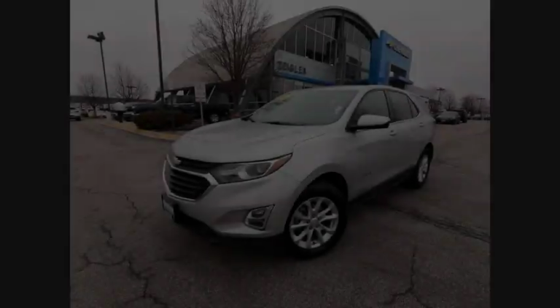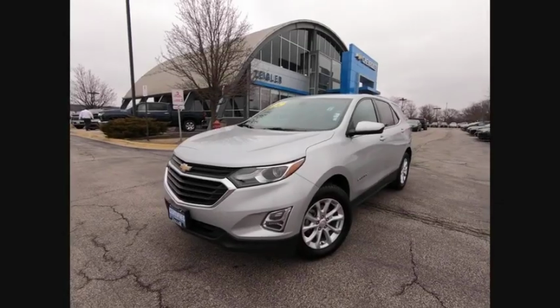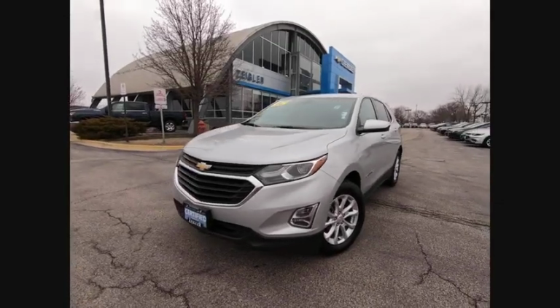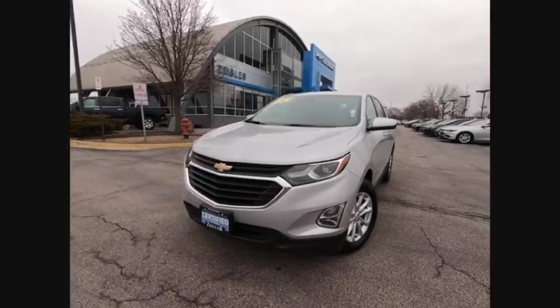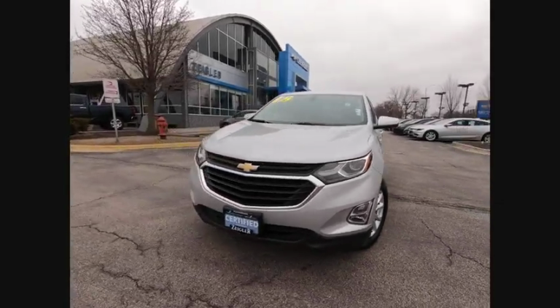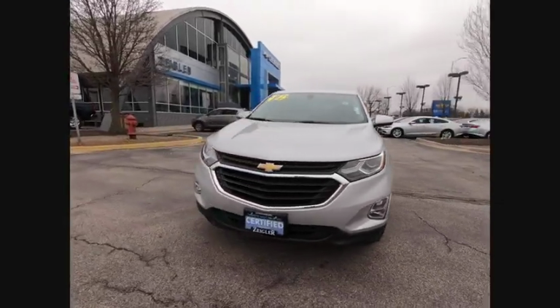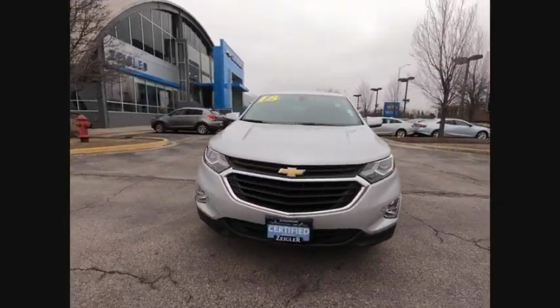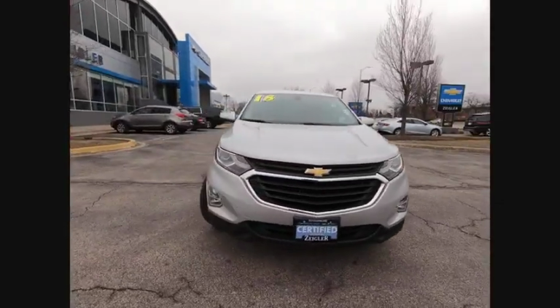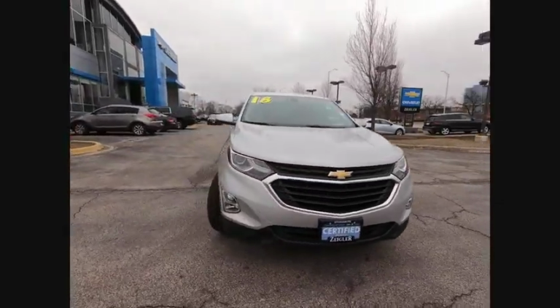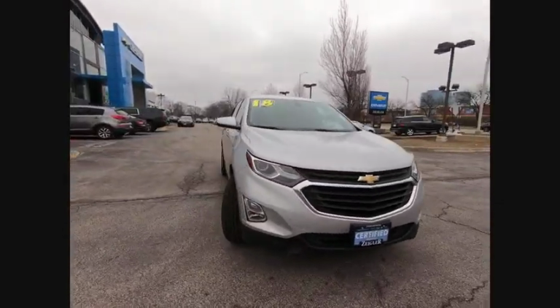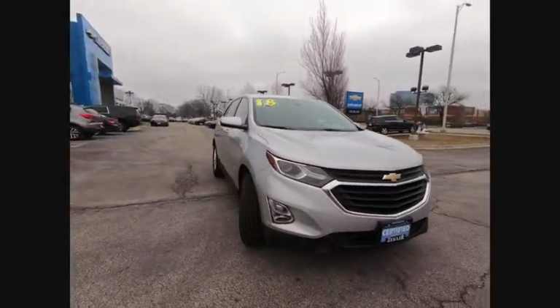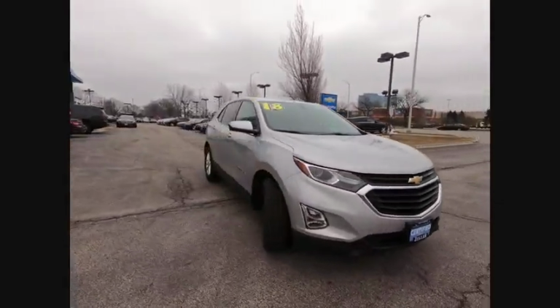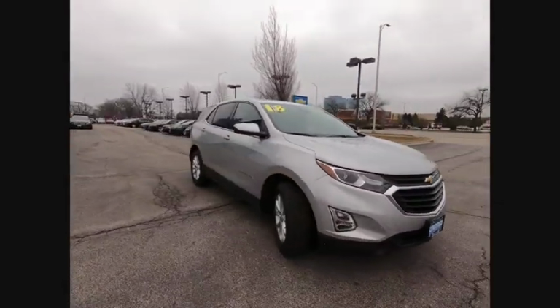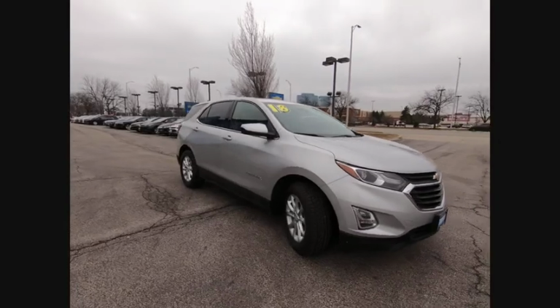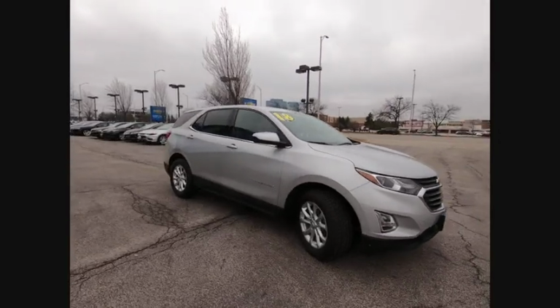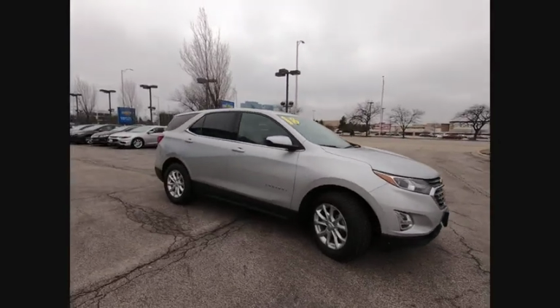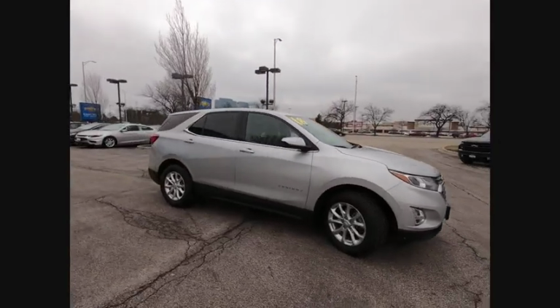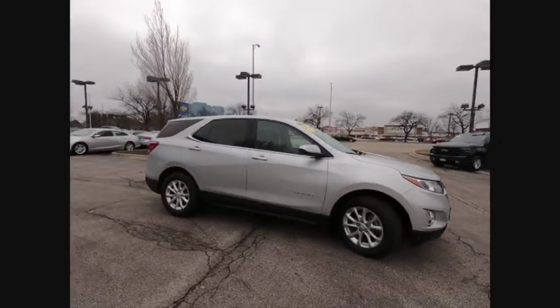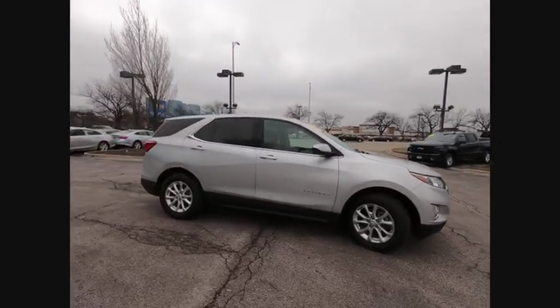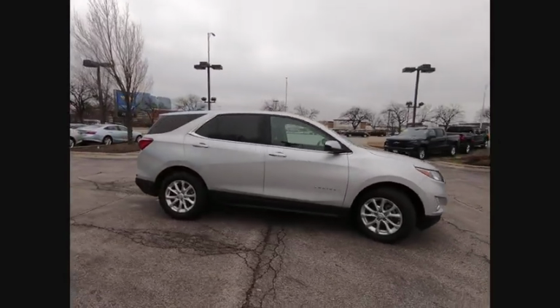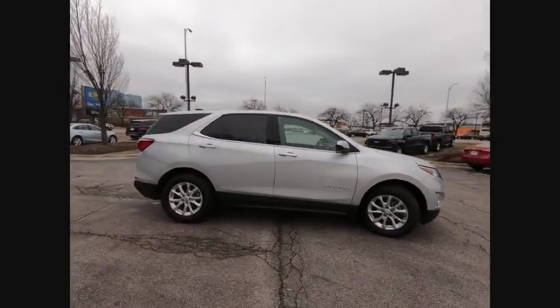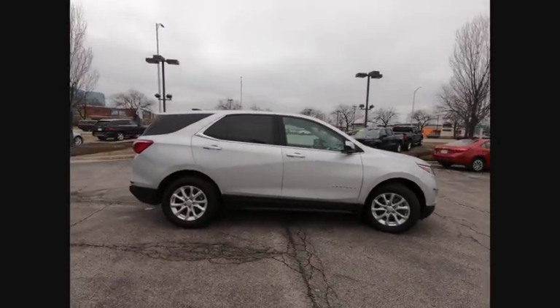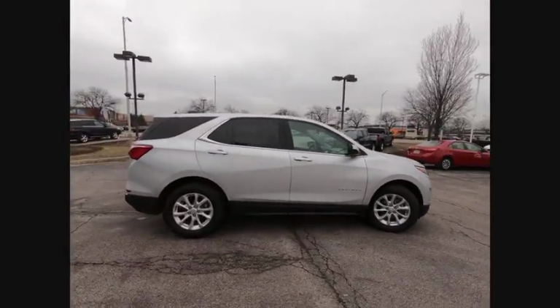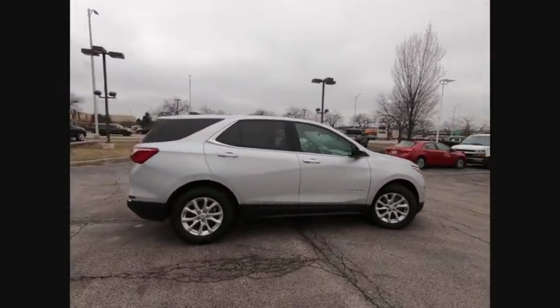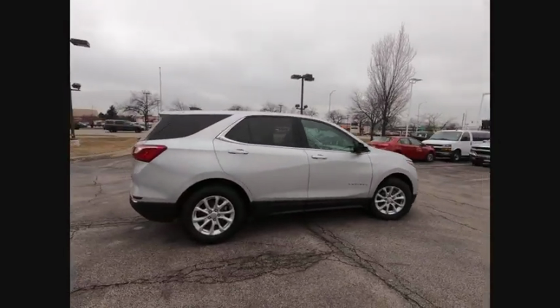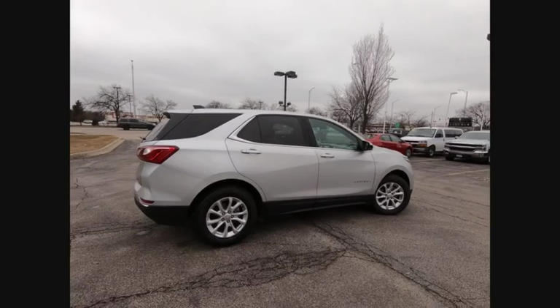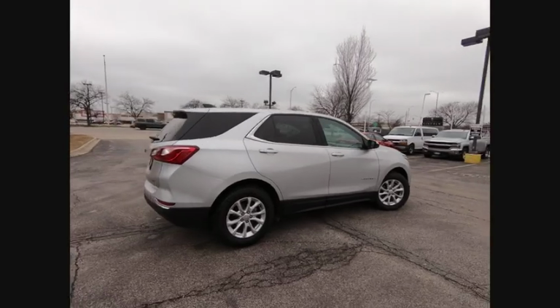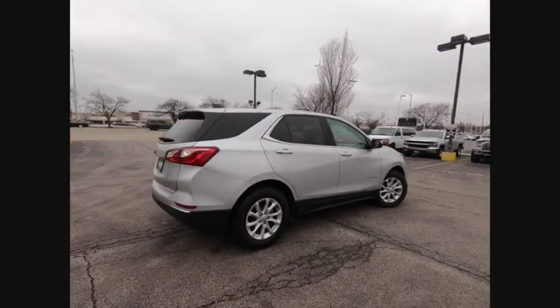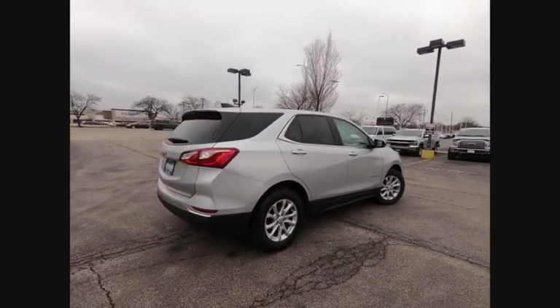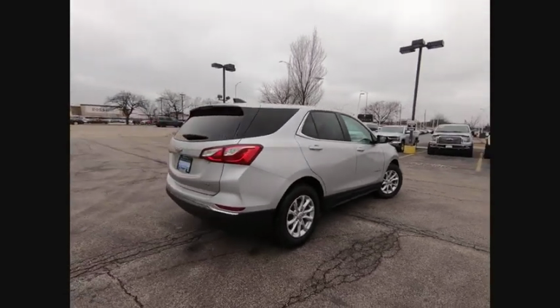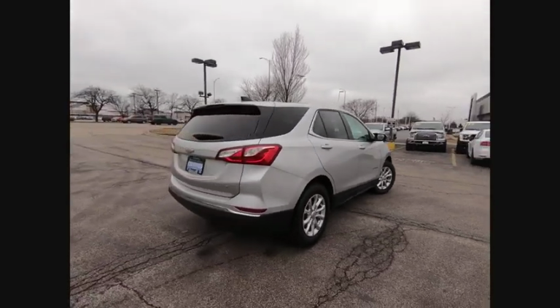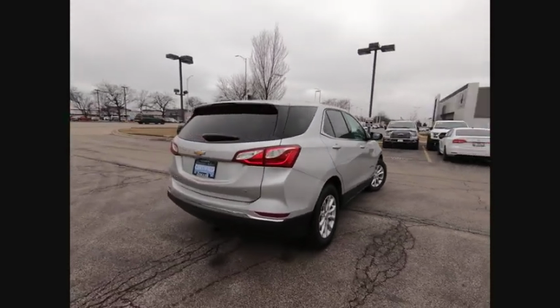Take a ride in the 2018 Equinox. Fuel efficiency, safety, and value equals the Chevy Equinox. This vehicle has less than 50,000 miles.